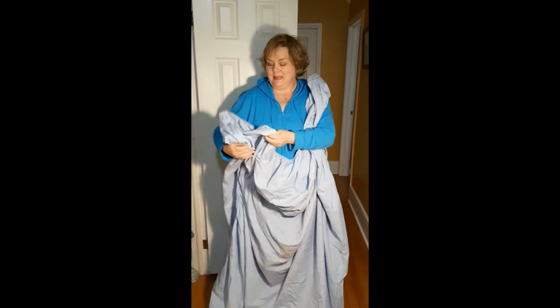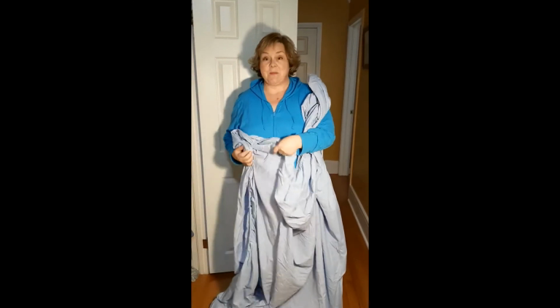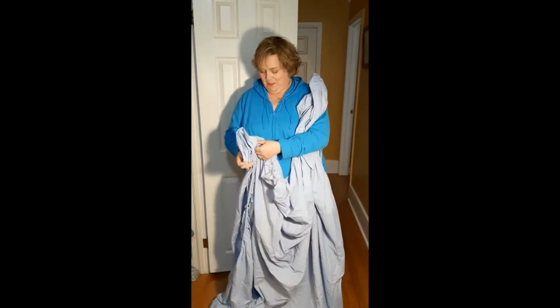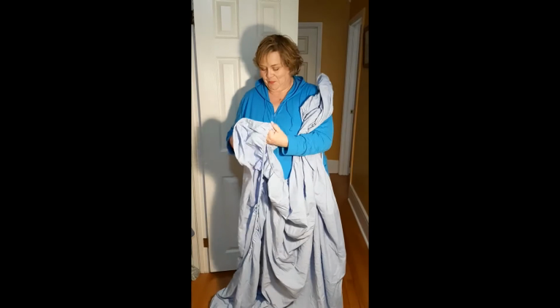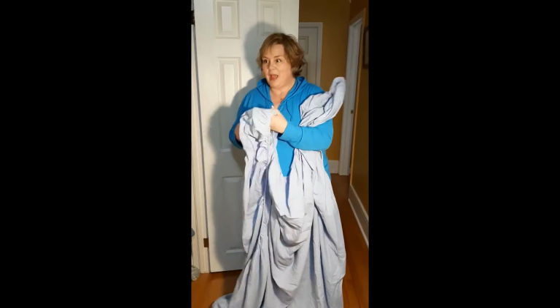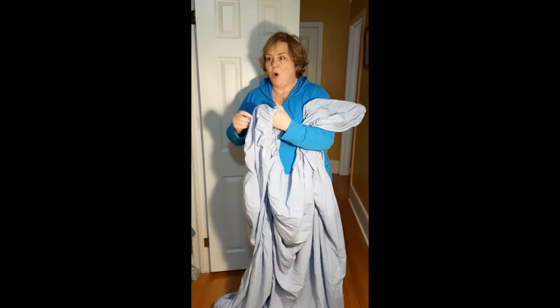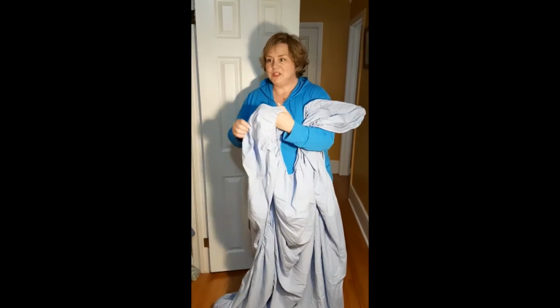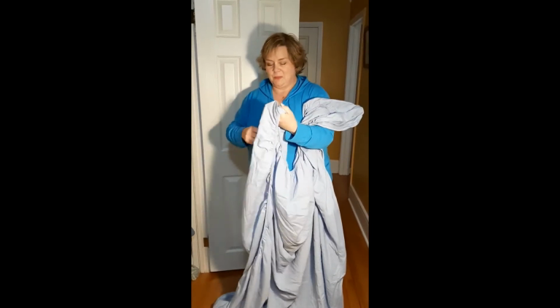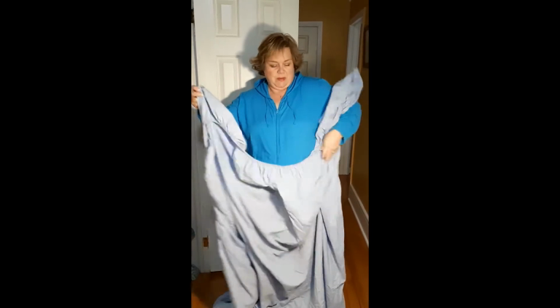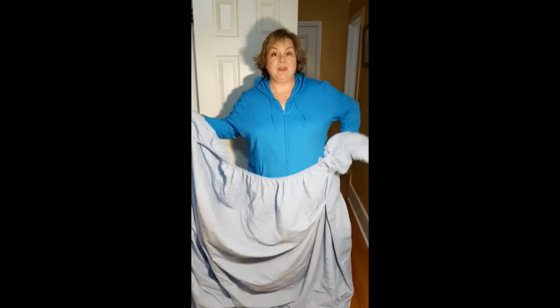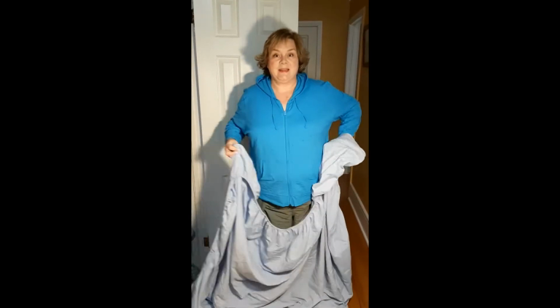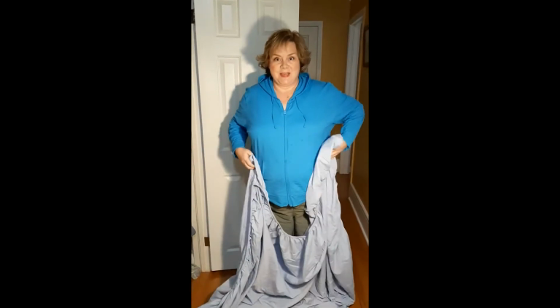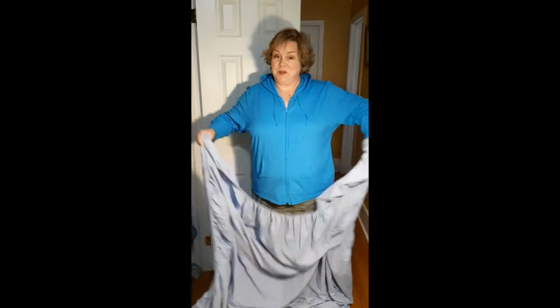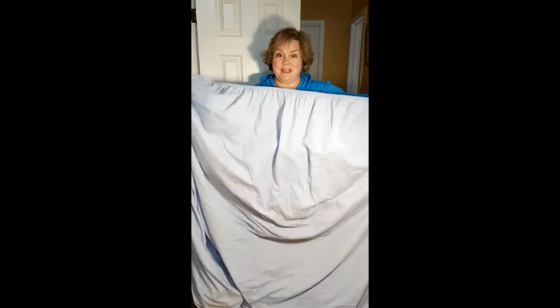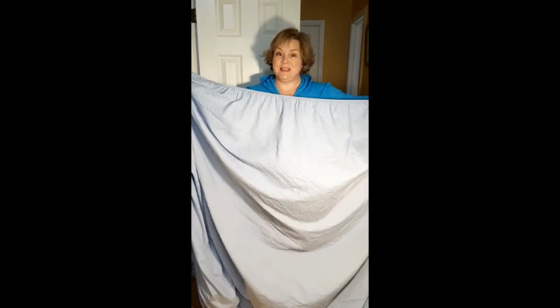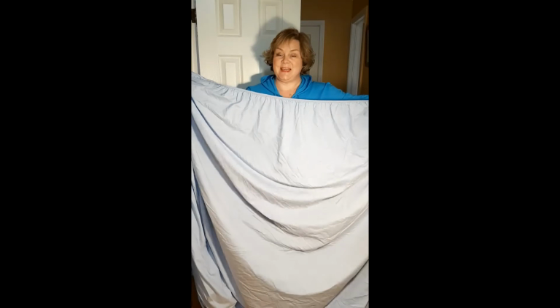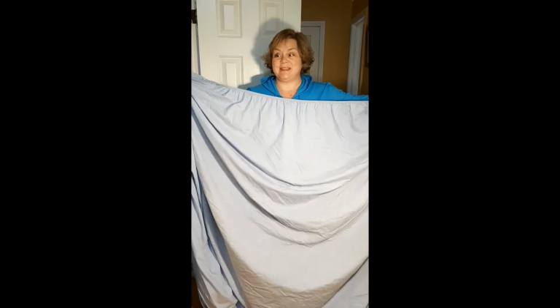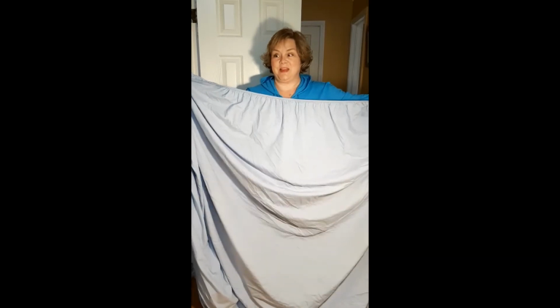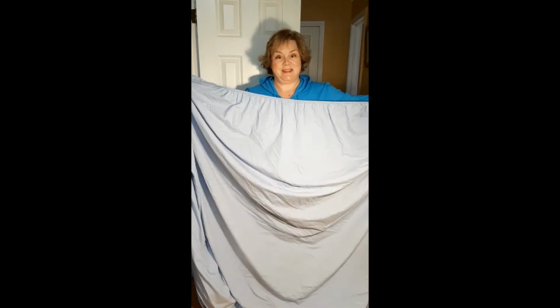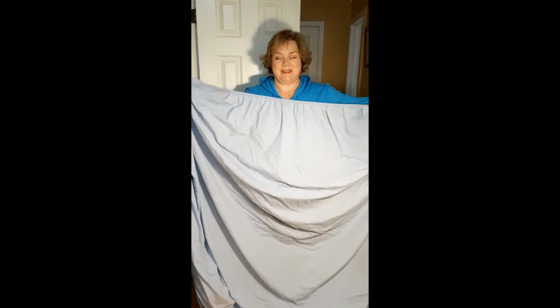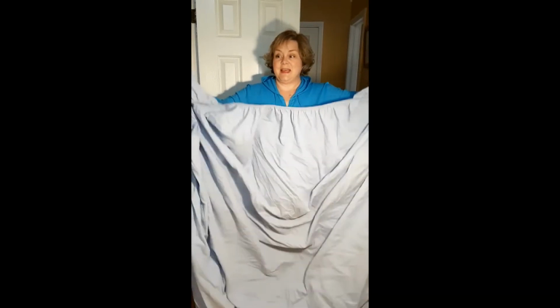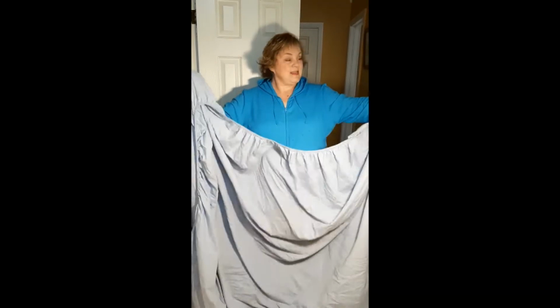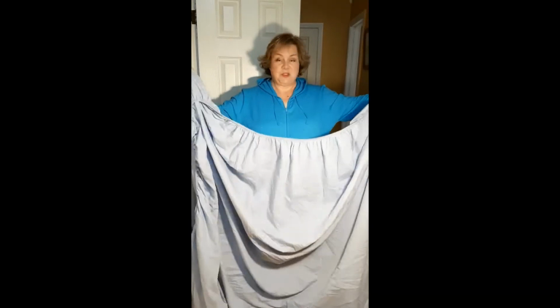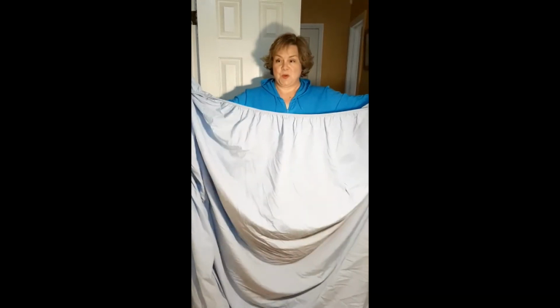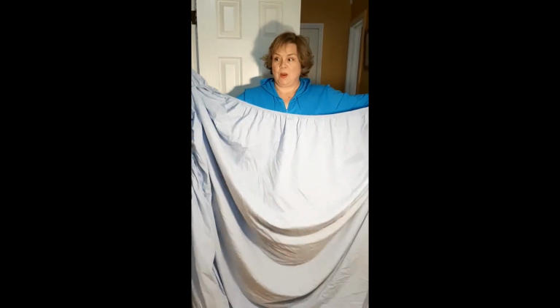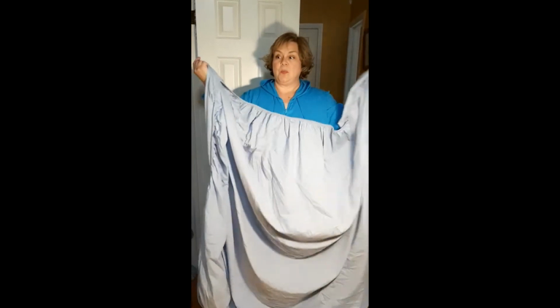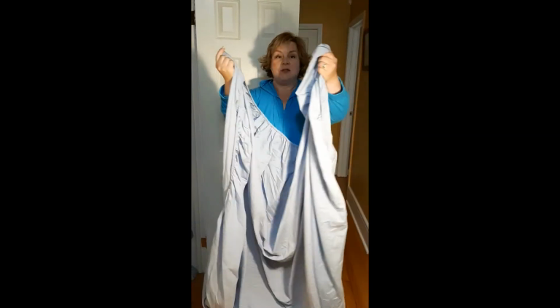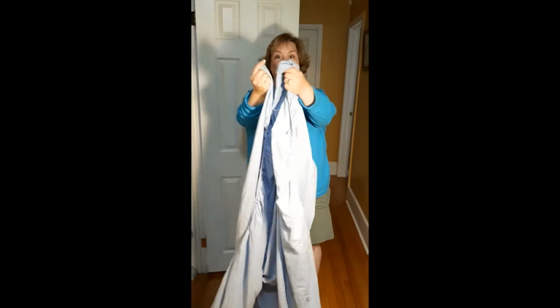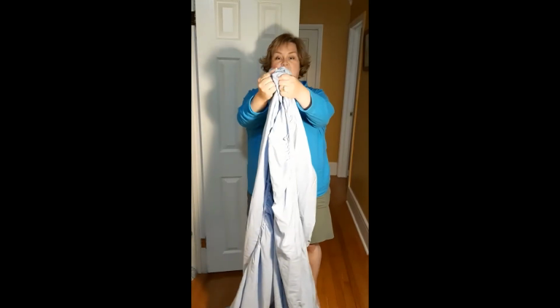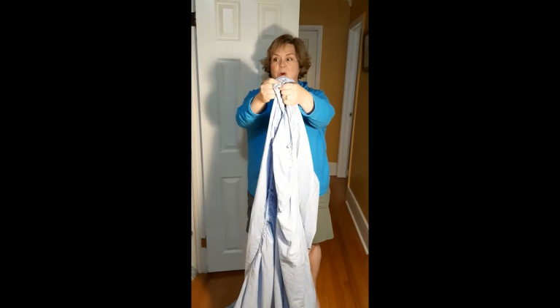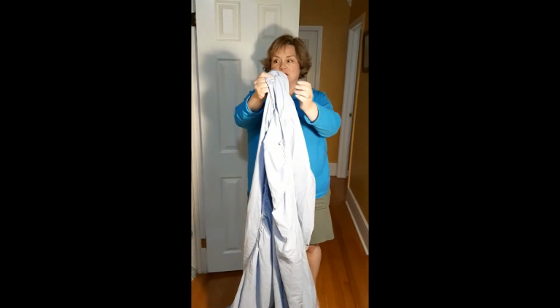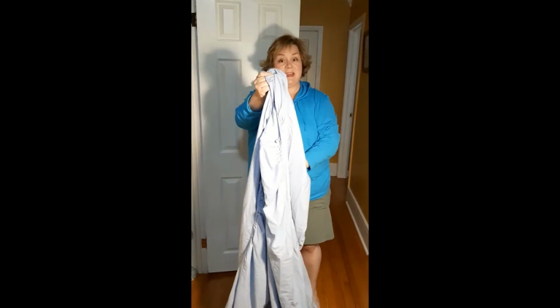Step one: hold the sheet between both hands so you can clearly see its dimensions. Step two: bring the two top corners together.